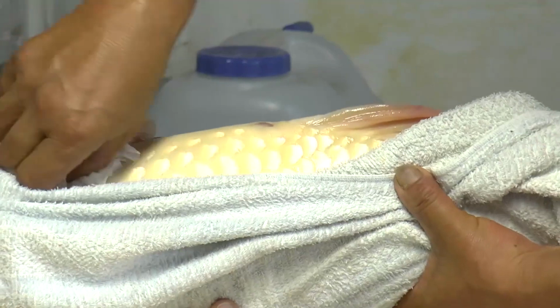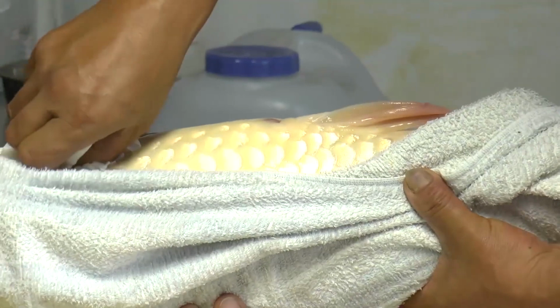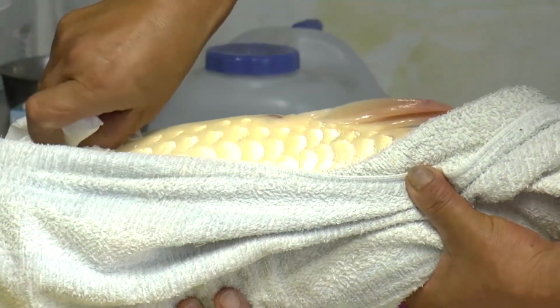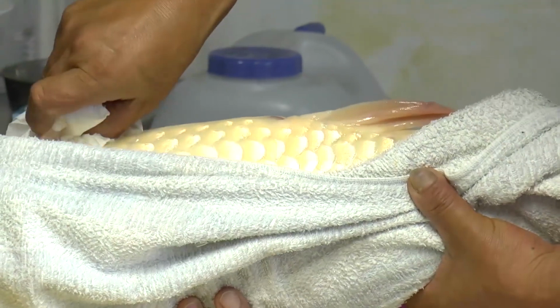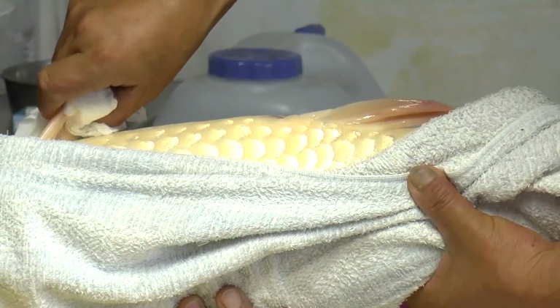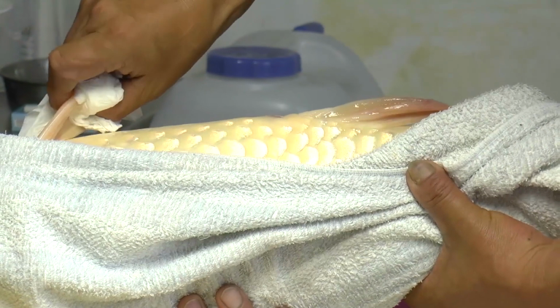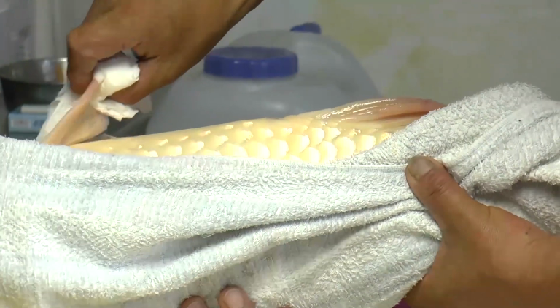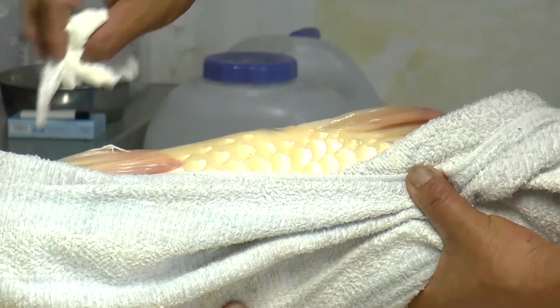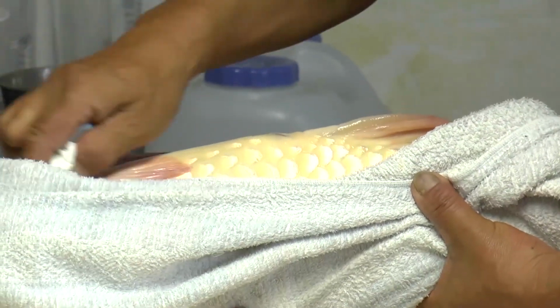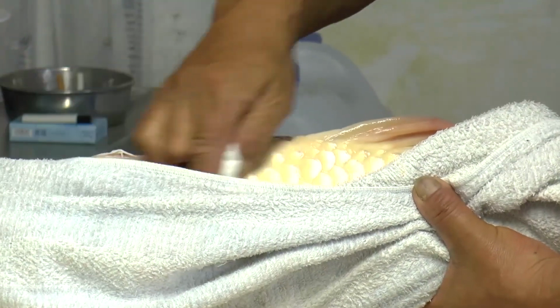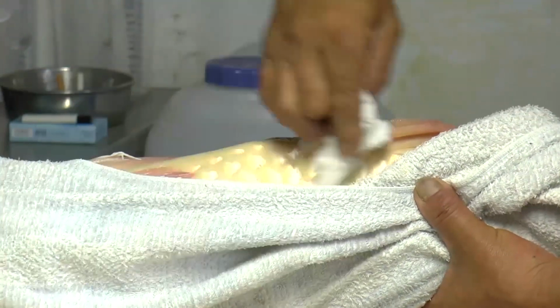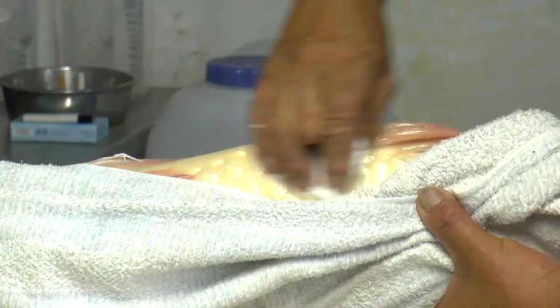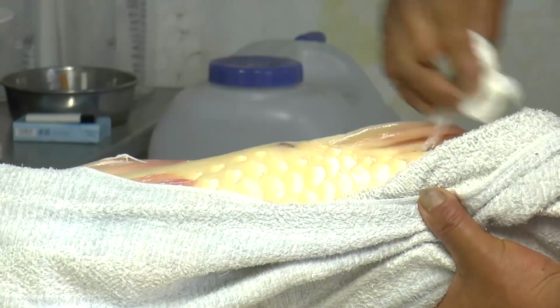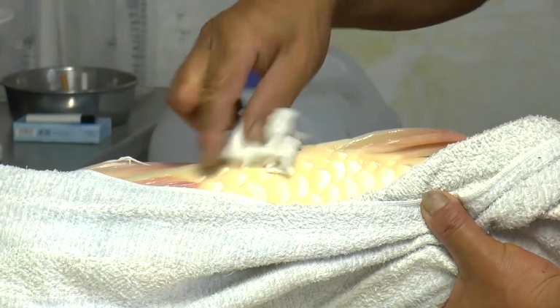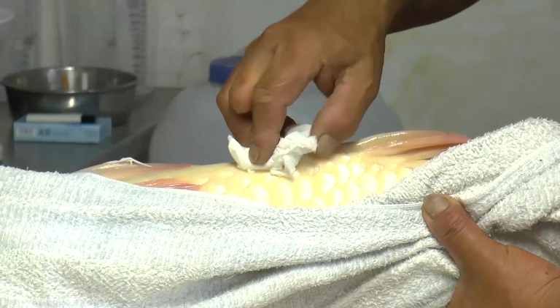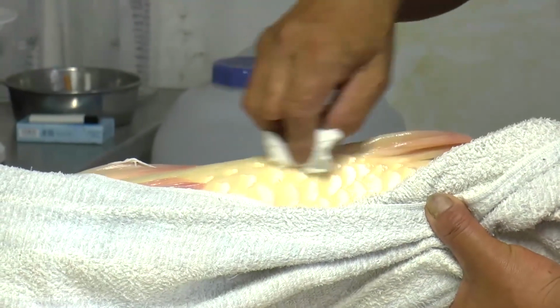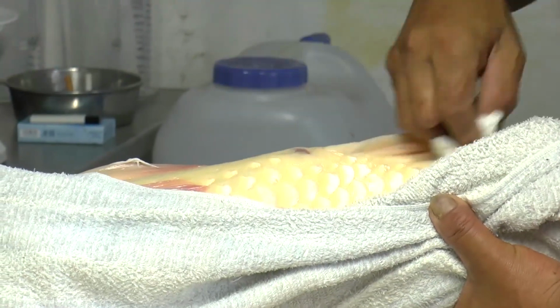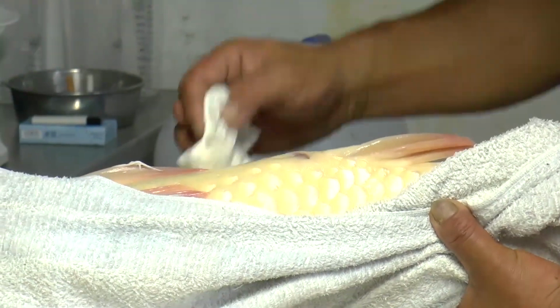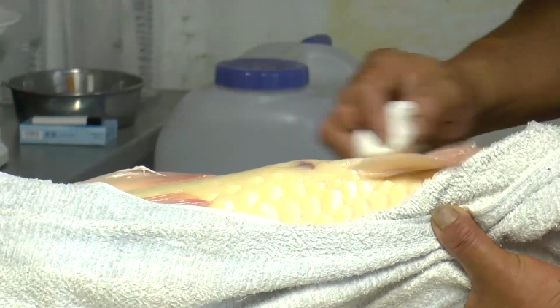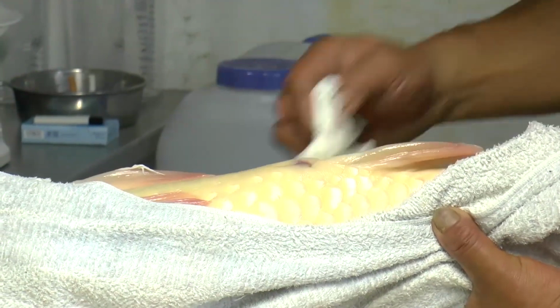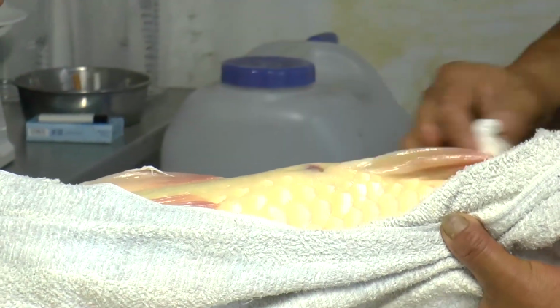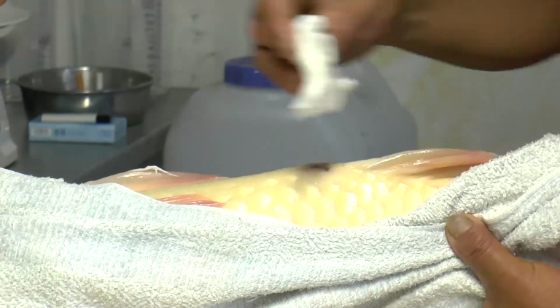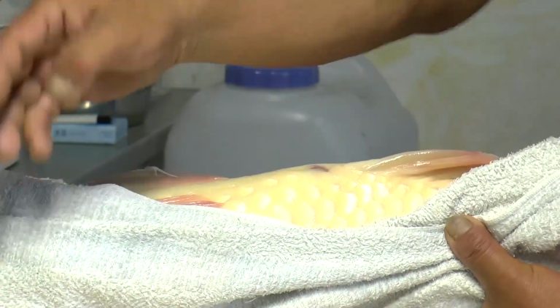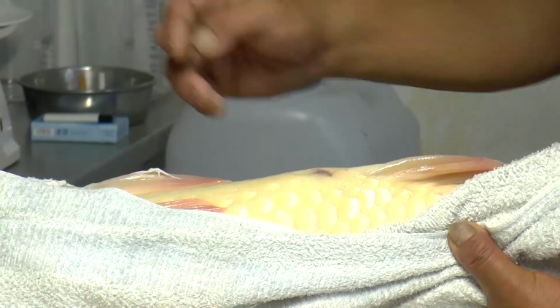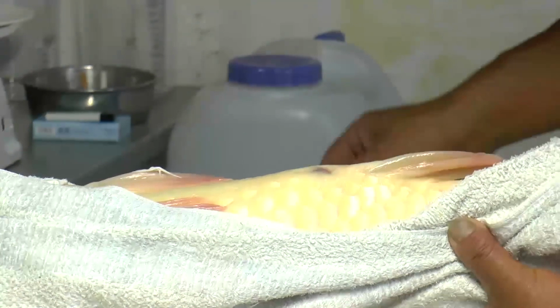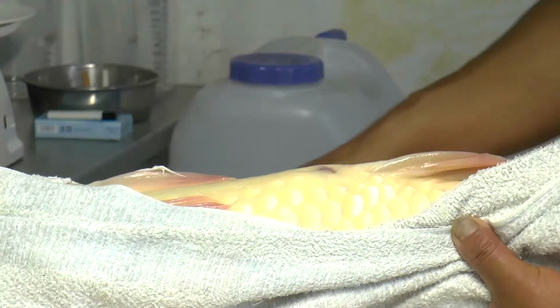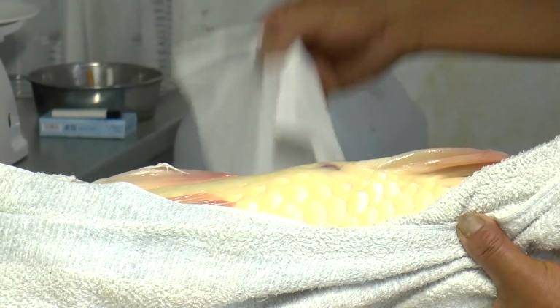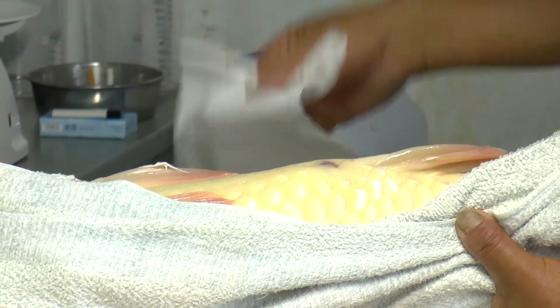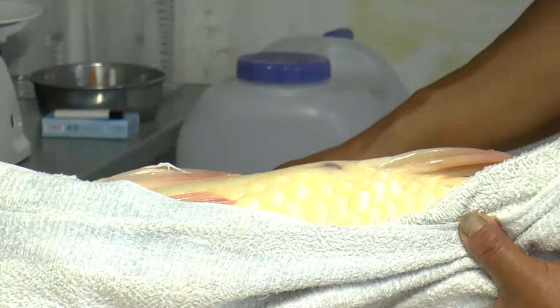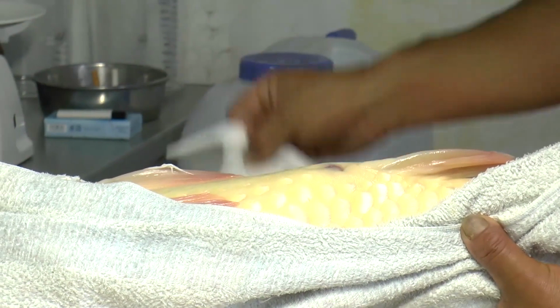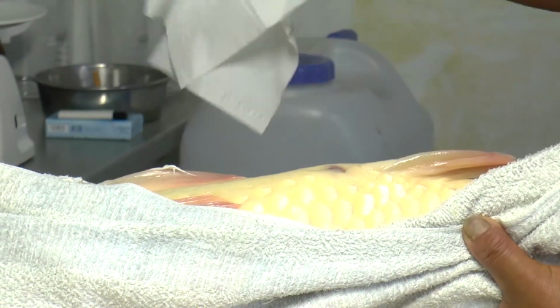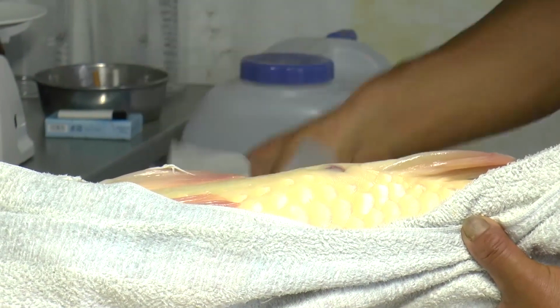Before the eggs are removed, her vent and surrounding area must be dried thoroughly, as when the eggs are touched by water they will start to harden, preventing them from being fertilised later.